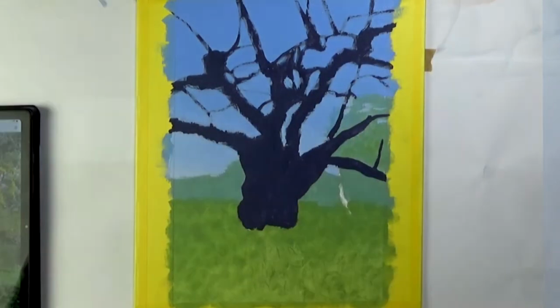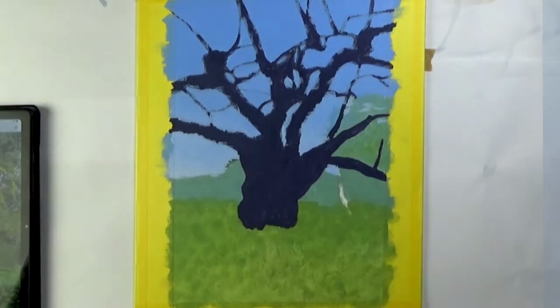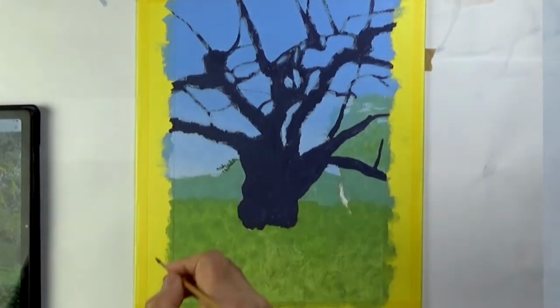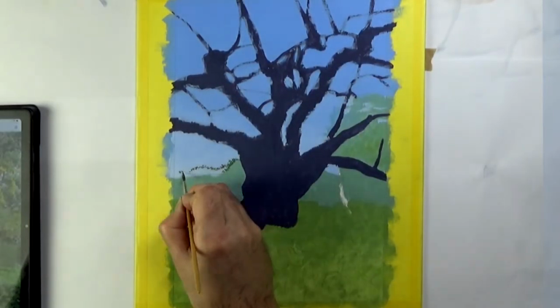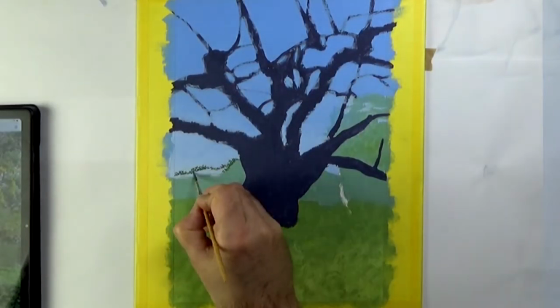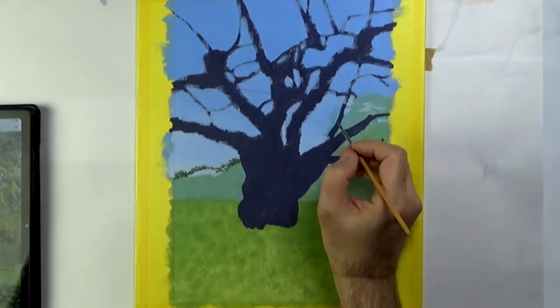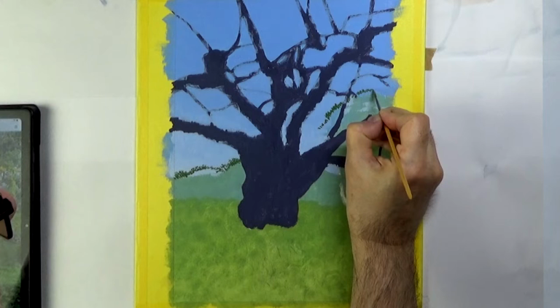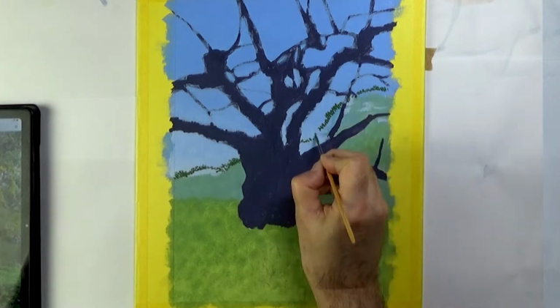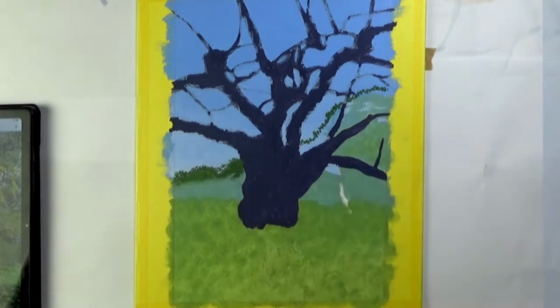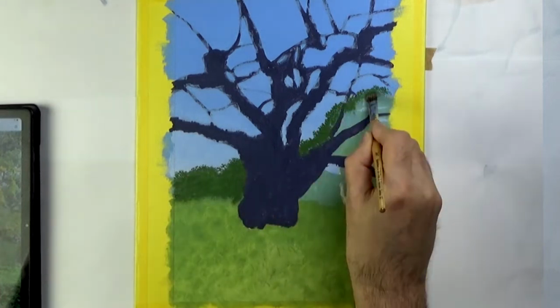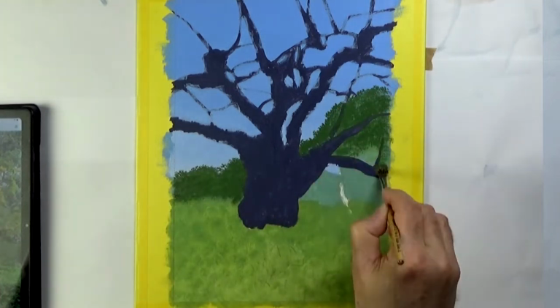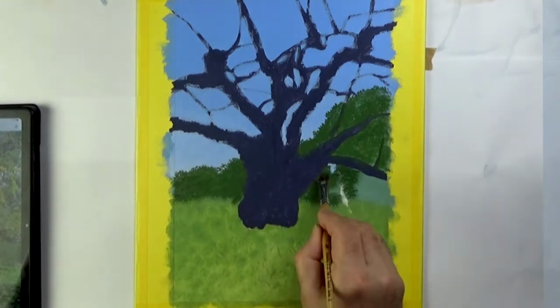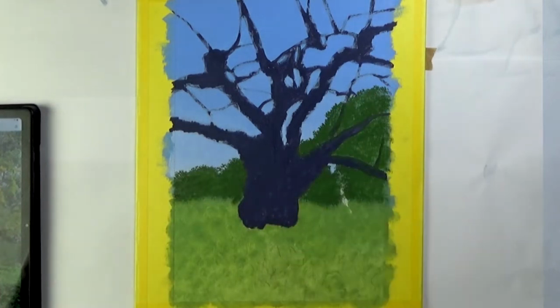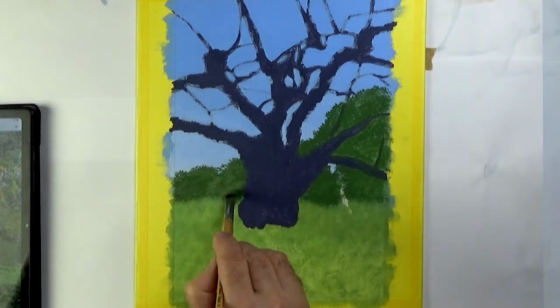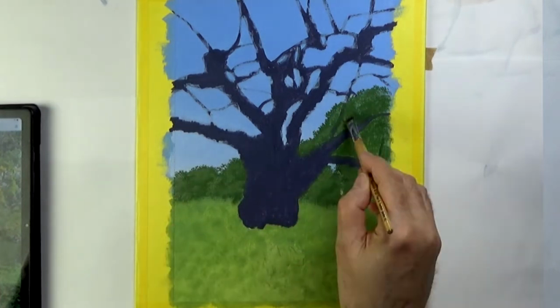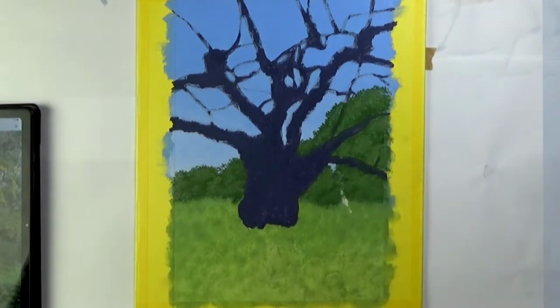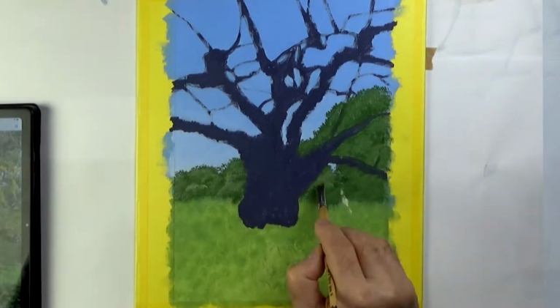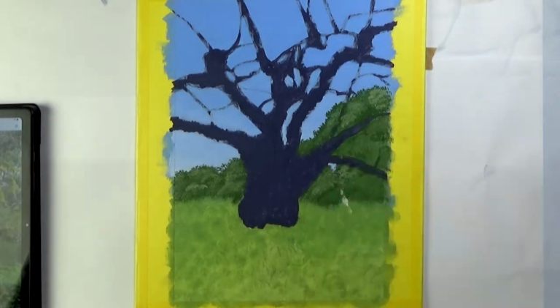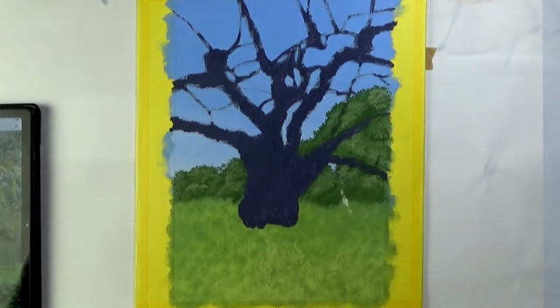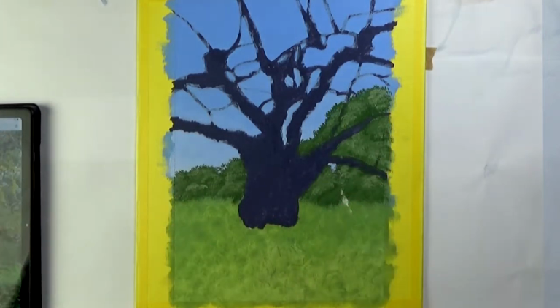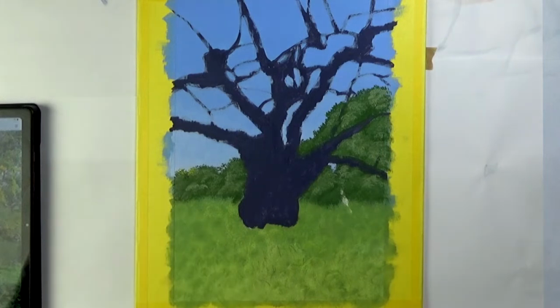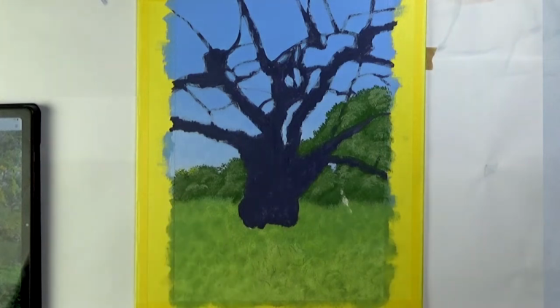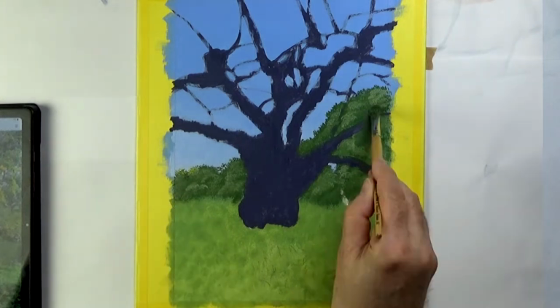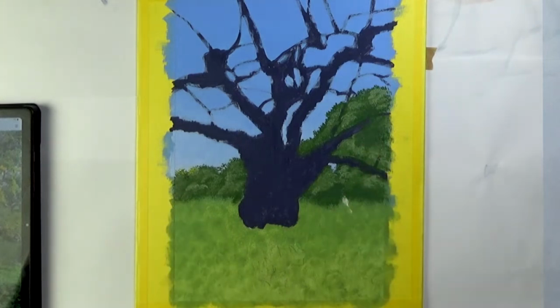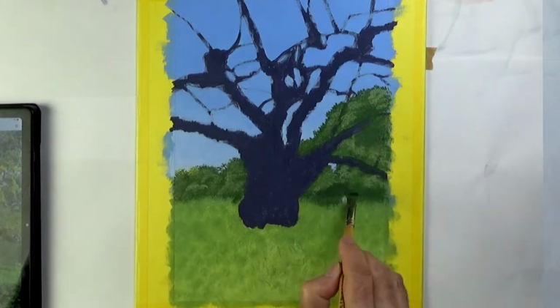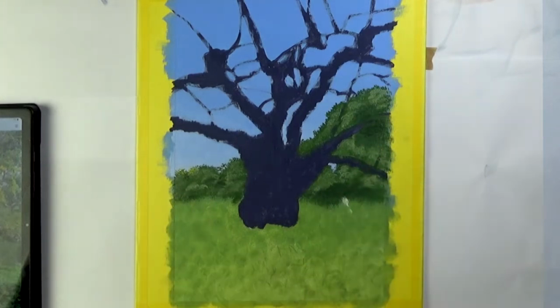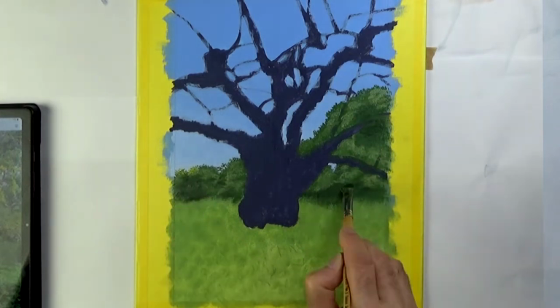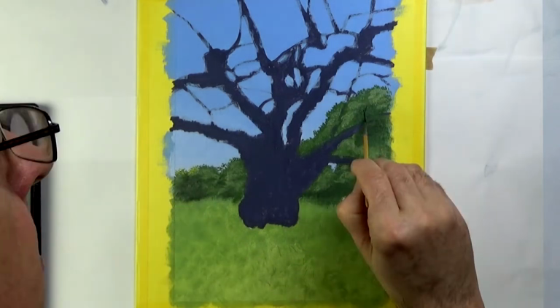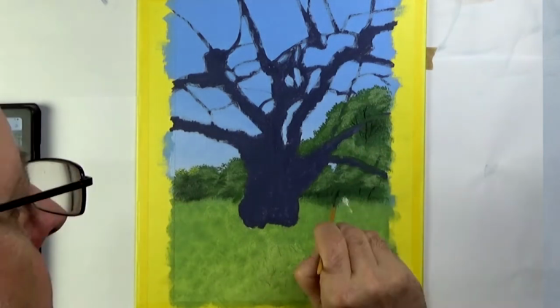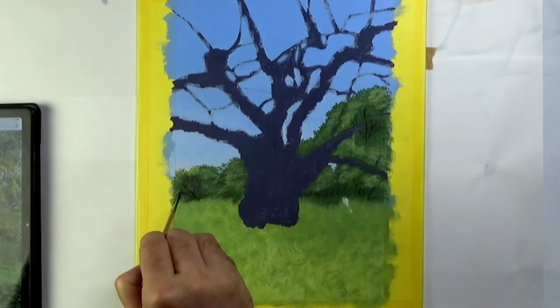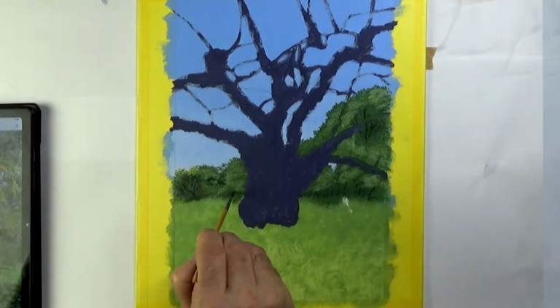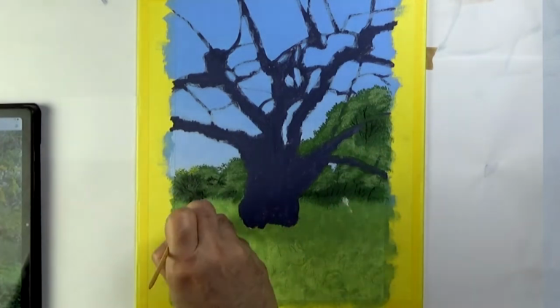I've gone over the sky again, choosing a blue and then as I go down the panel I keep adding a little bit of white to it to lighten the sky as I get closer to the horizon. Then in a very simple way I indicate the far tree line.